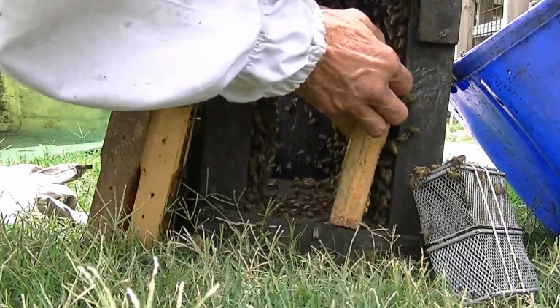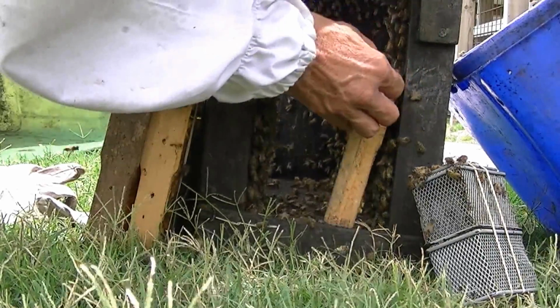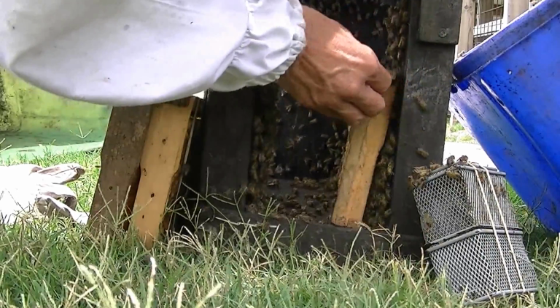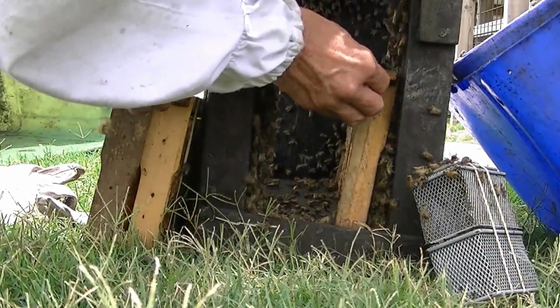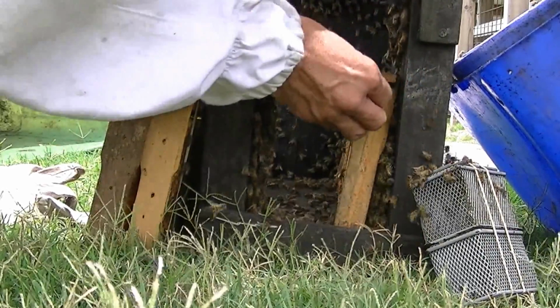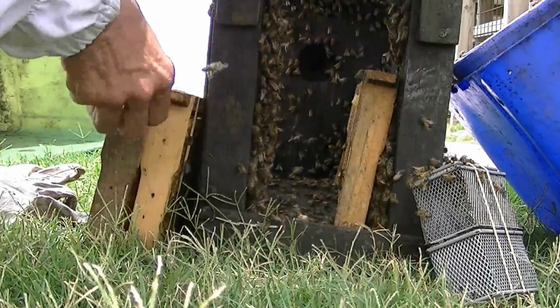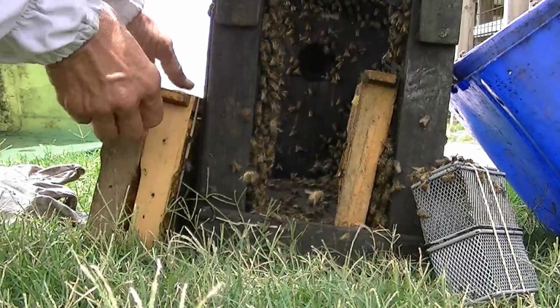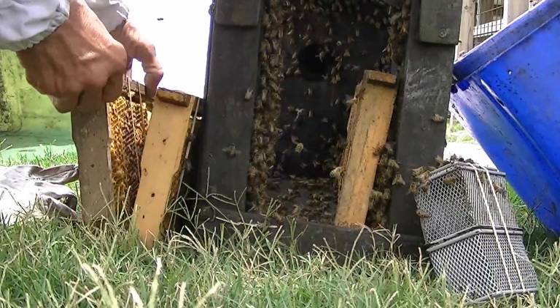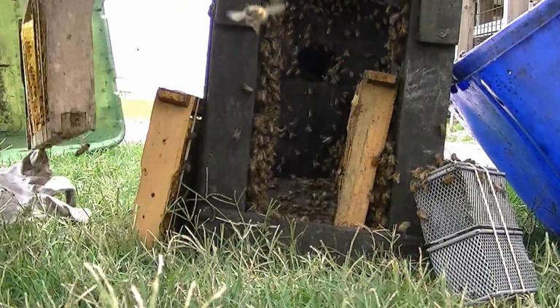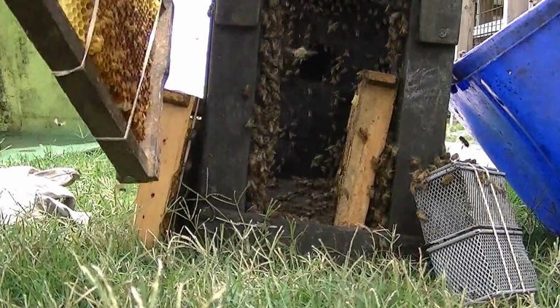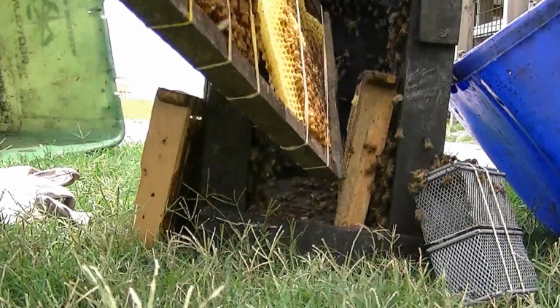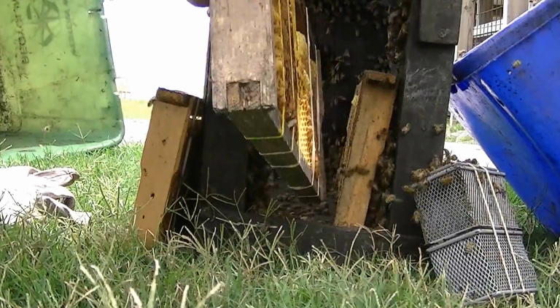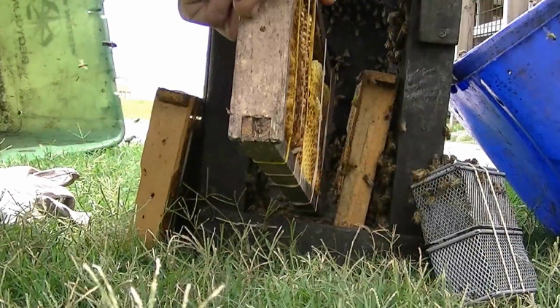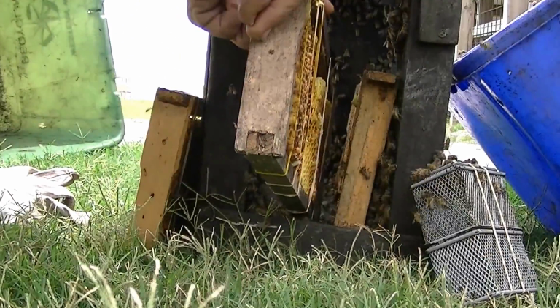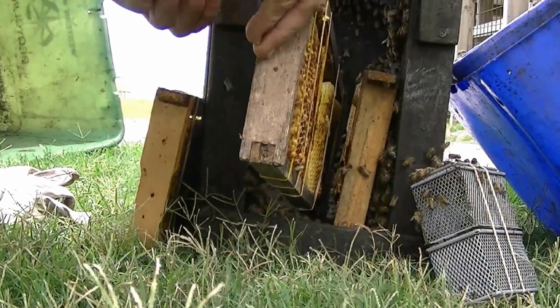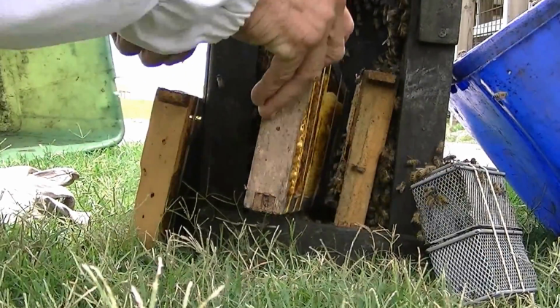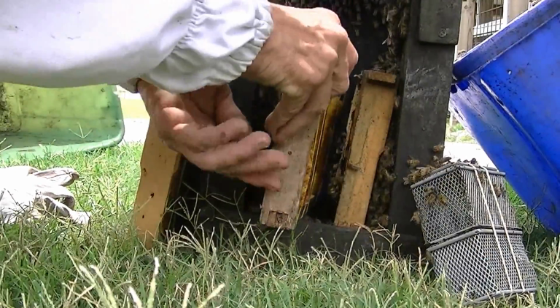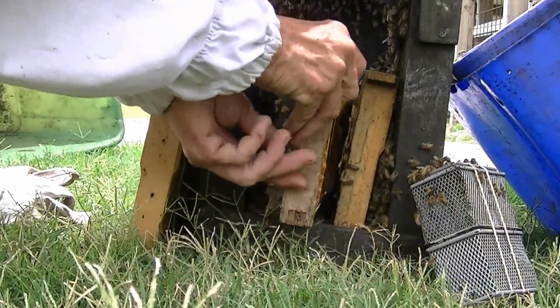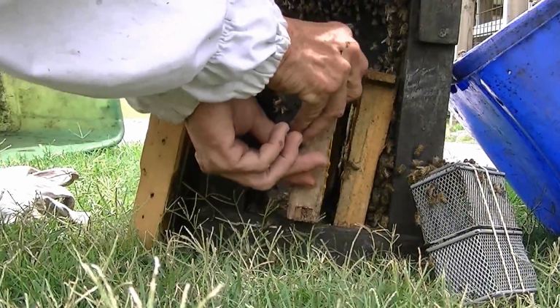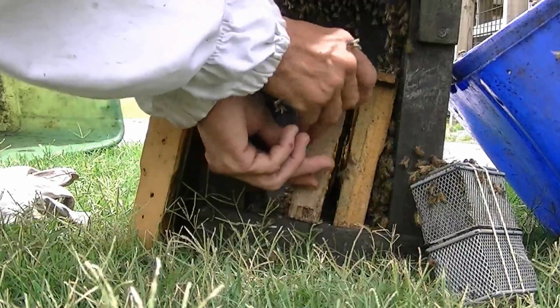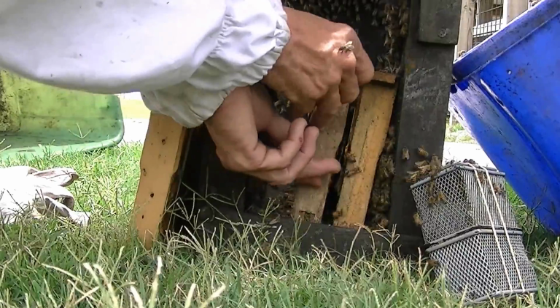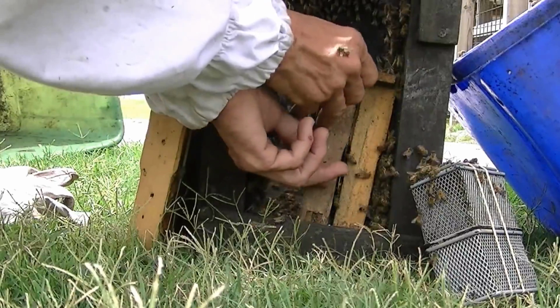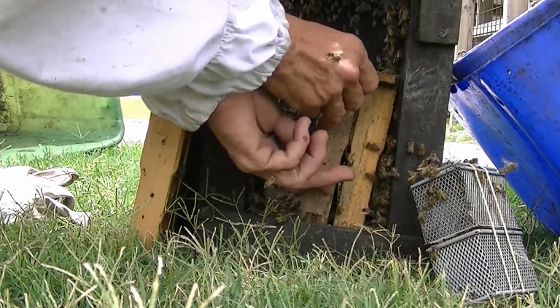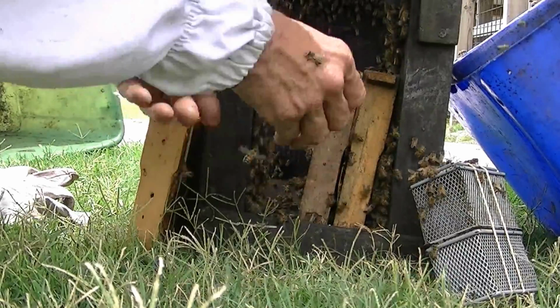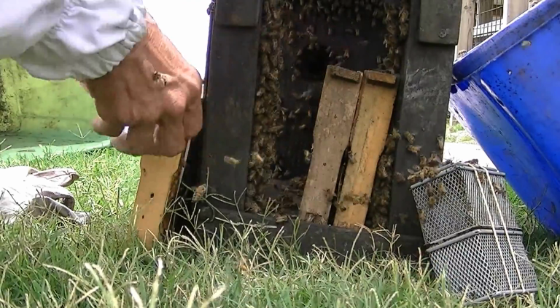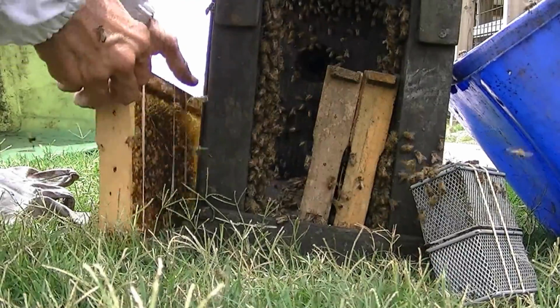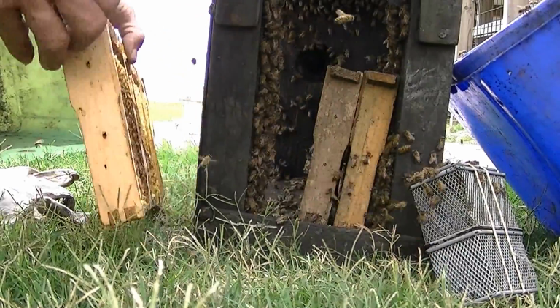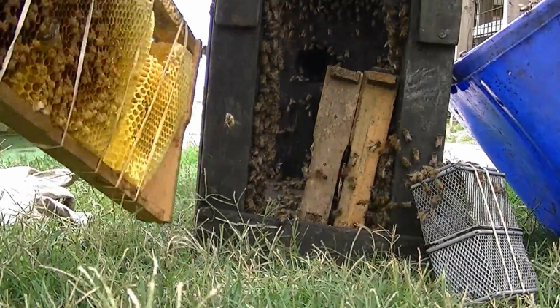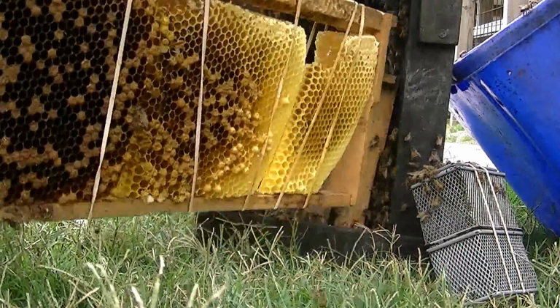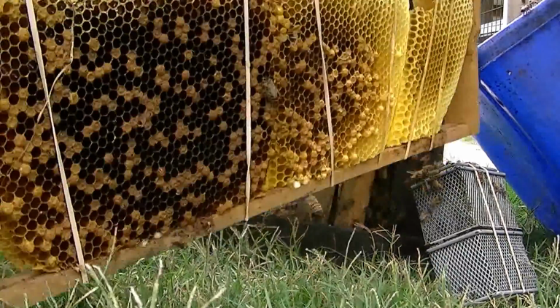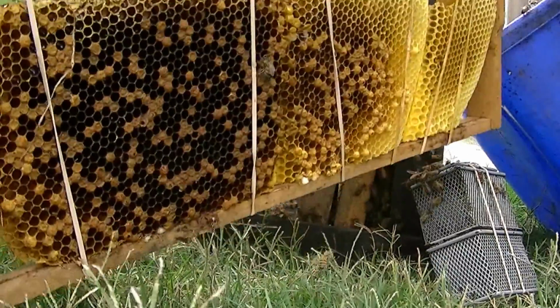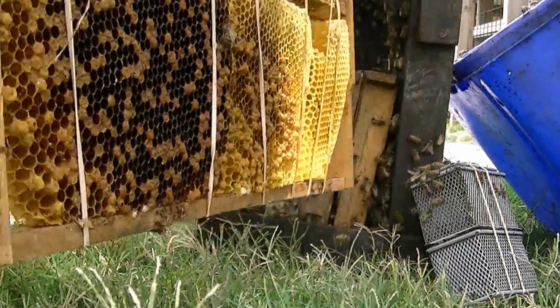The queen goes in there too. One, two, three. Nice brood there.